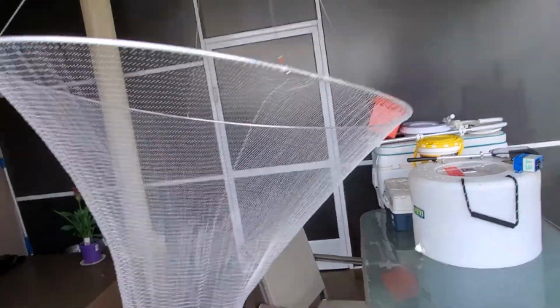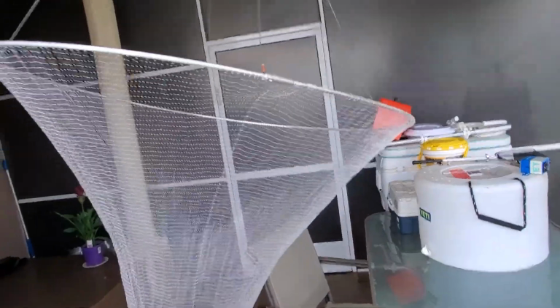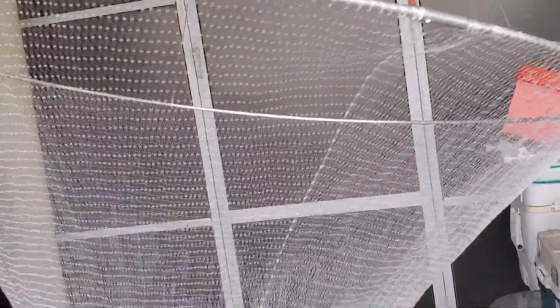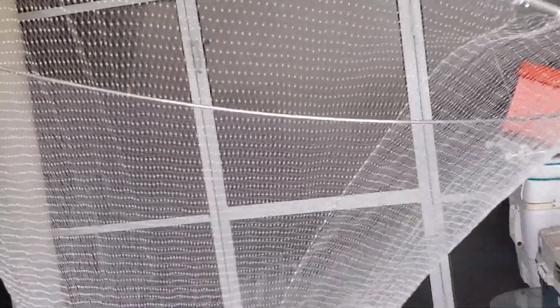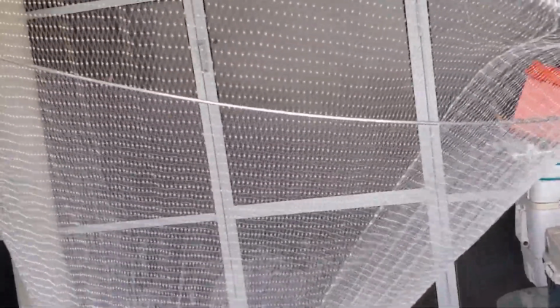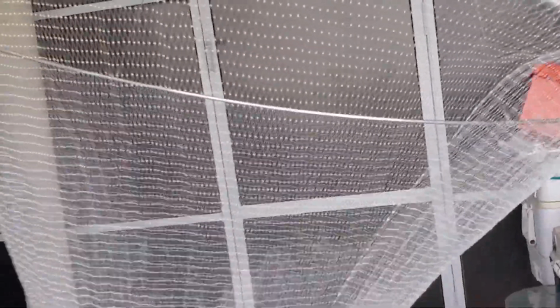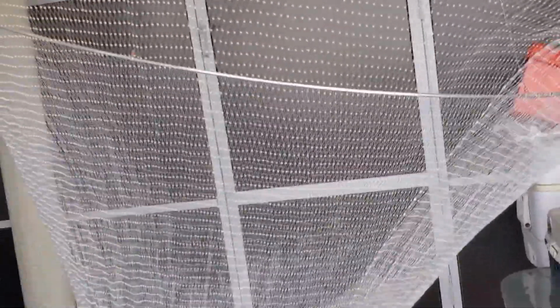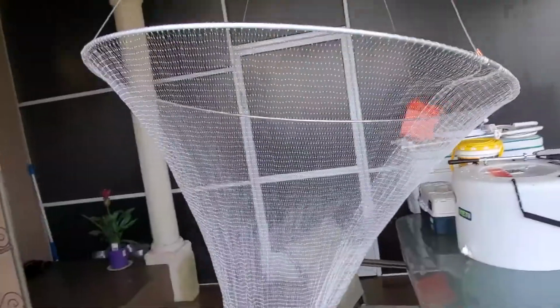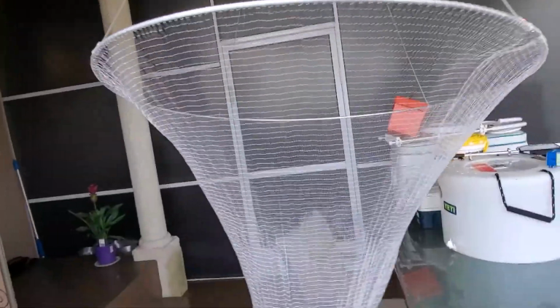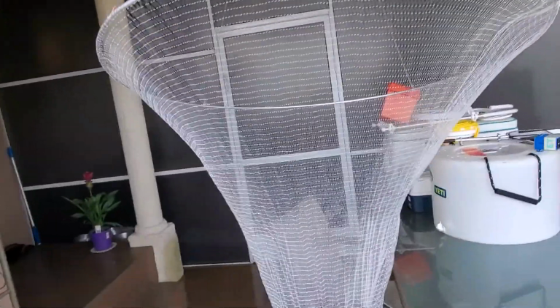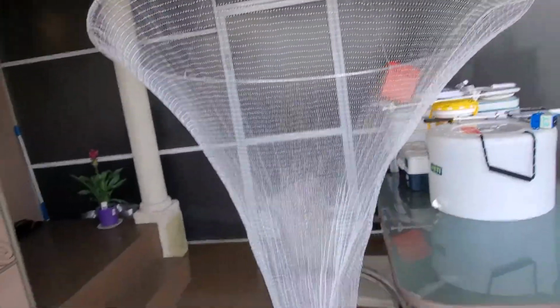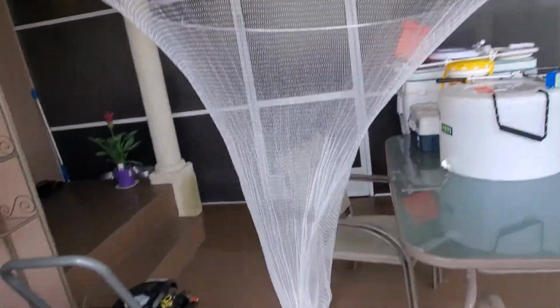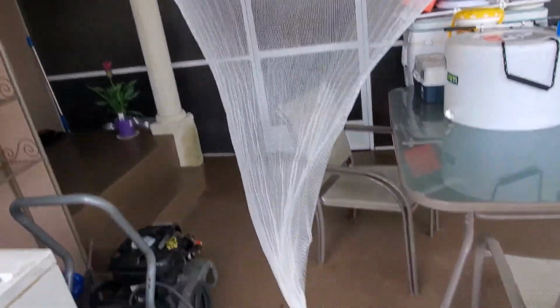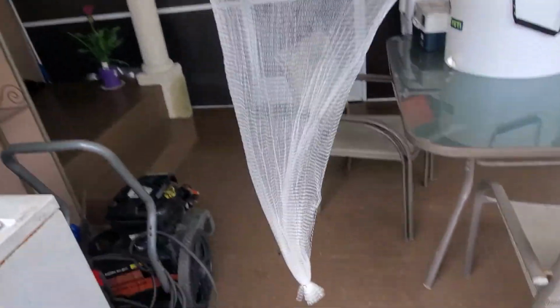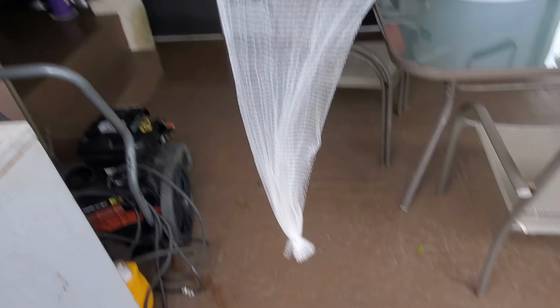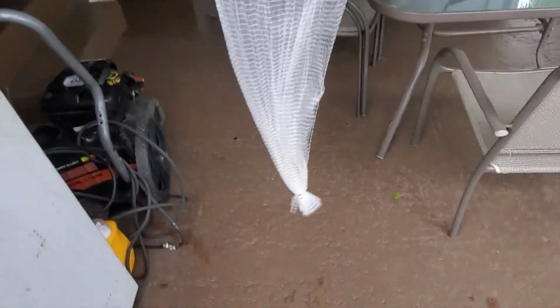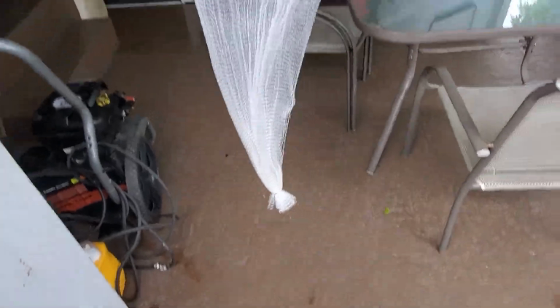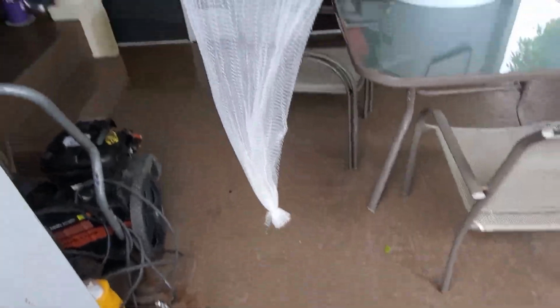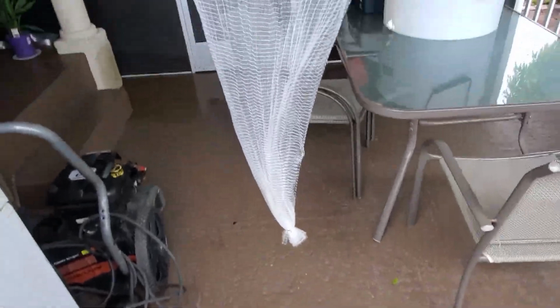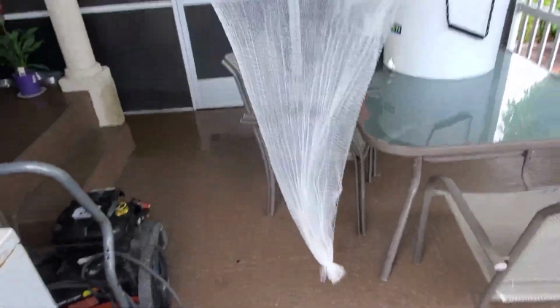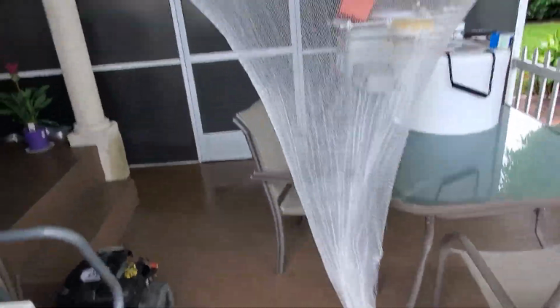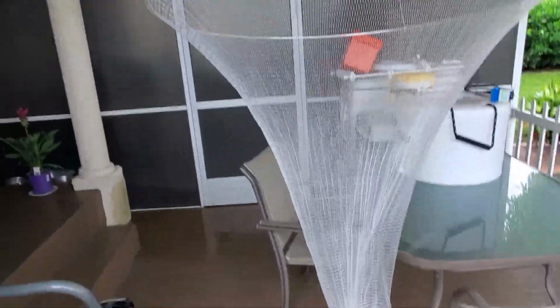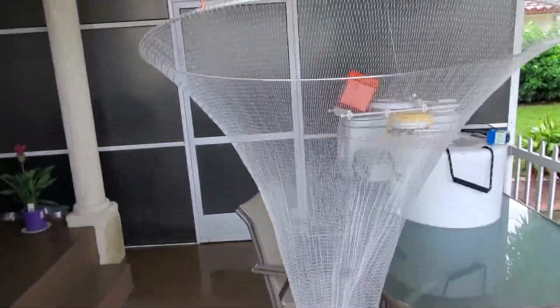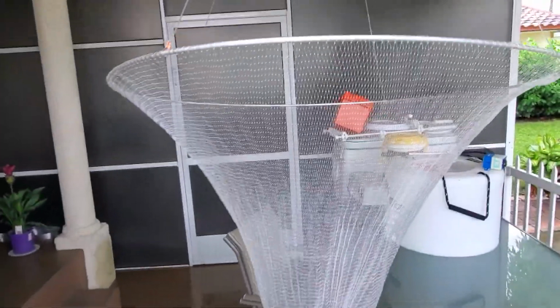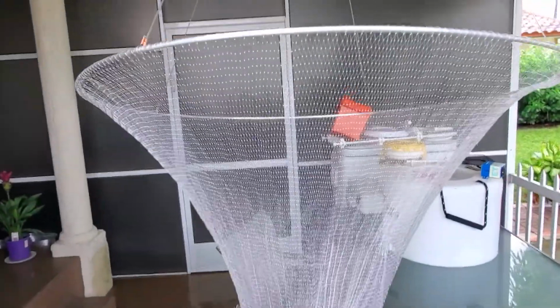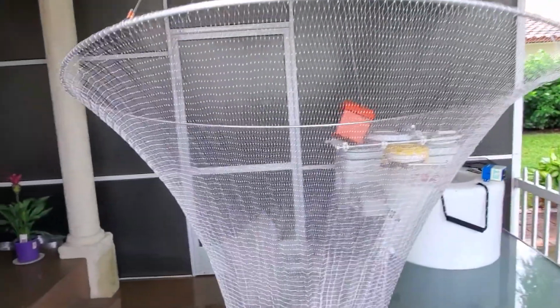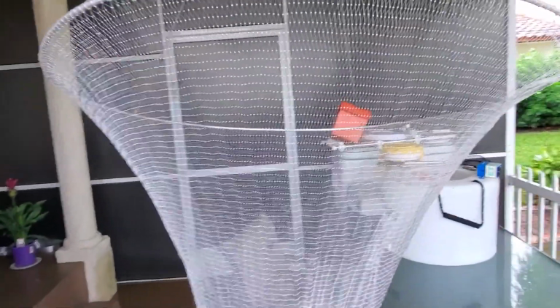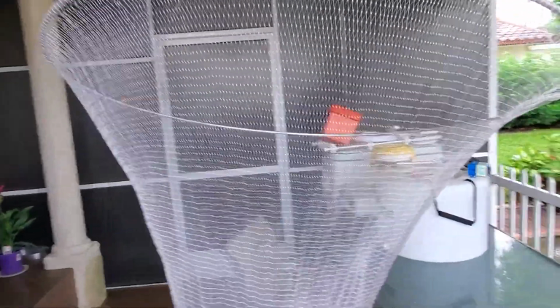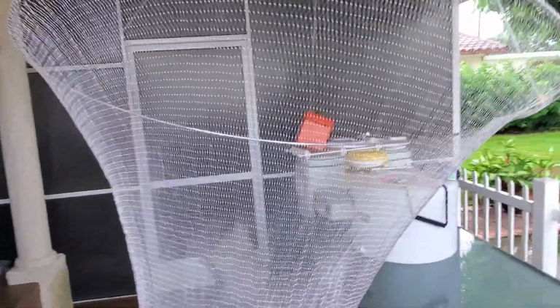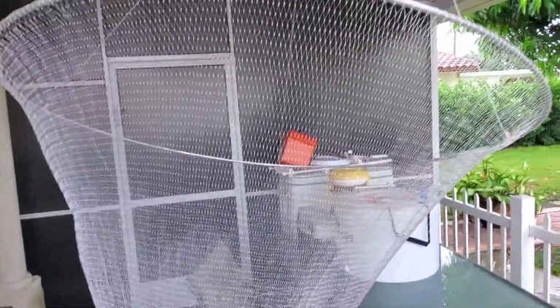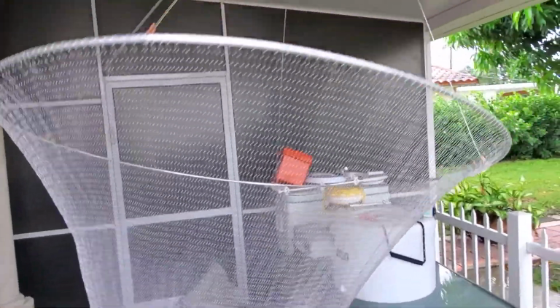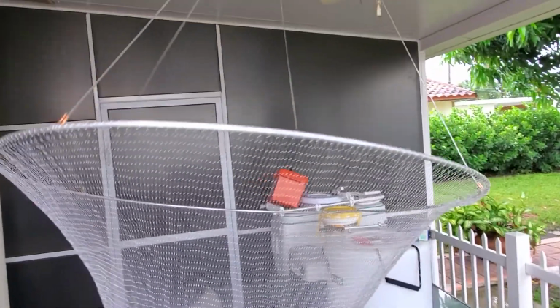Hey guys, welcome to Let's Go Catch and Snaps. And guess what we got here? We got the Ballyhoo Net. Yes, just got our brand new Ballyhoo Net.